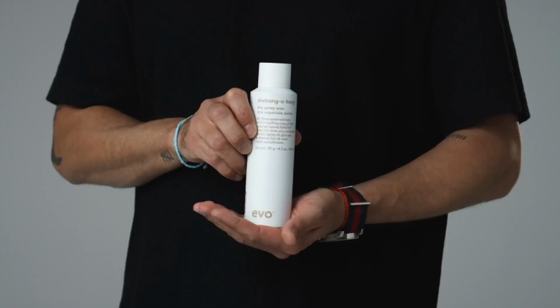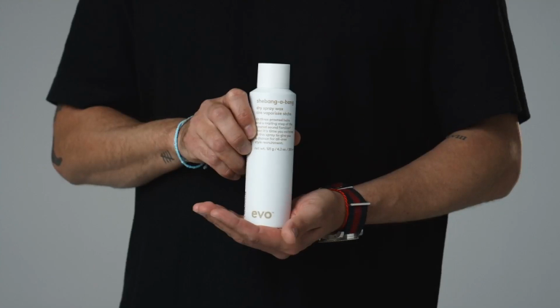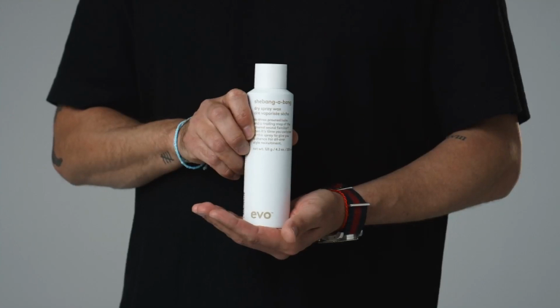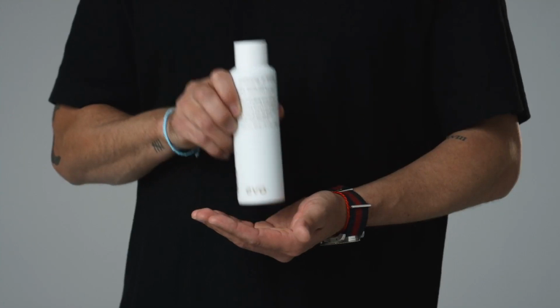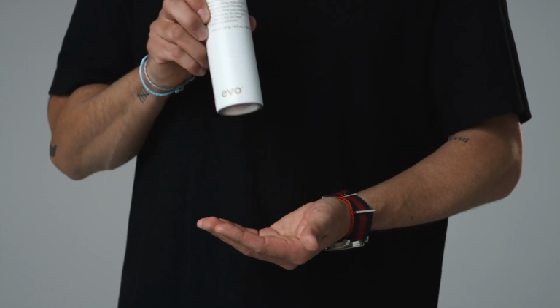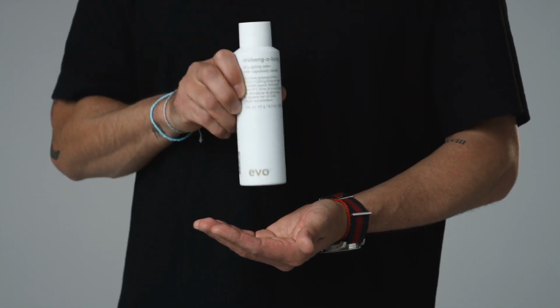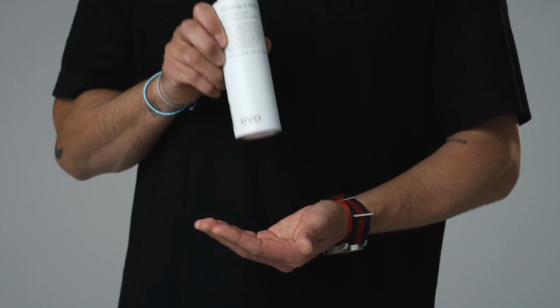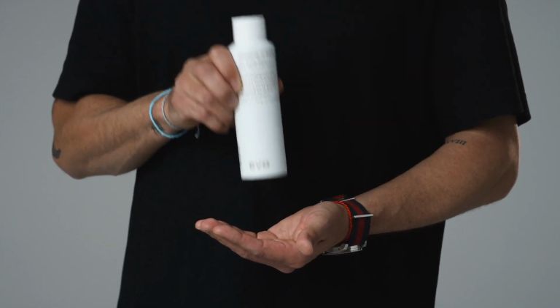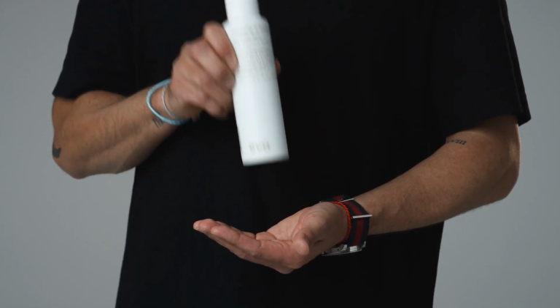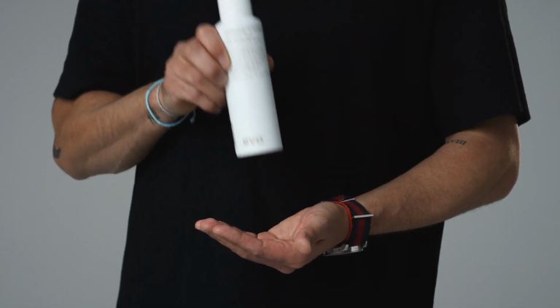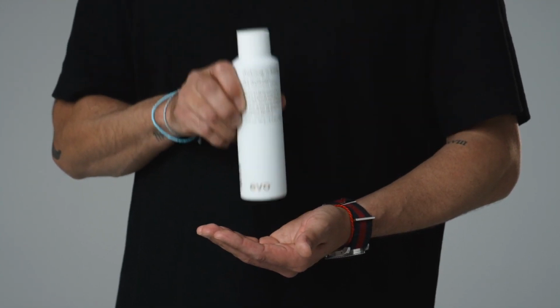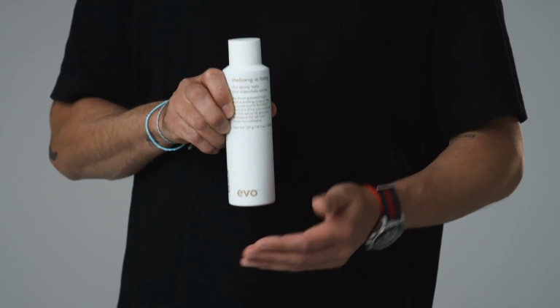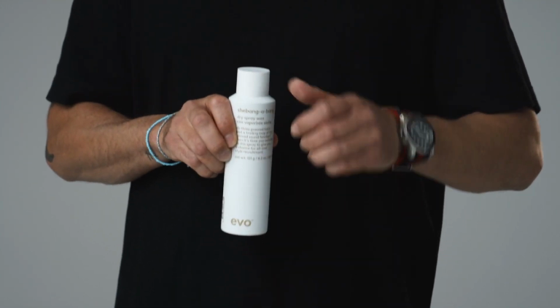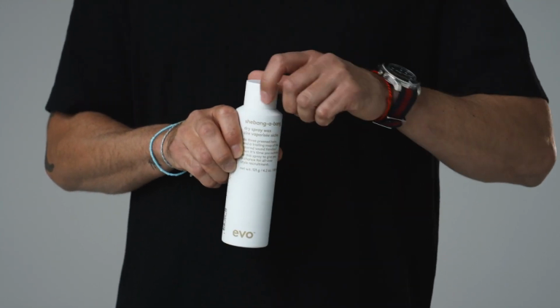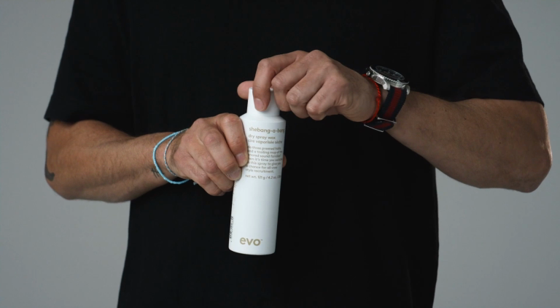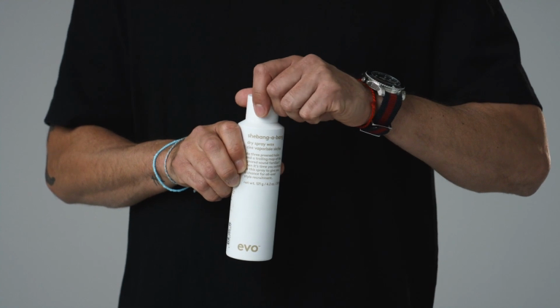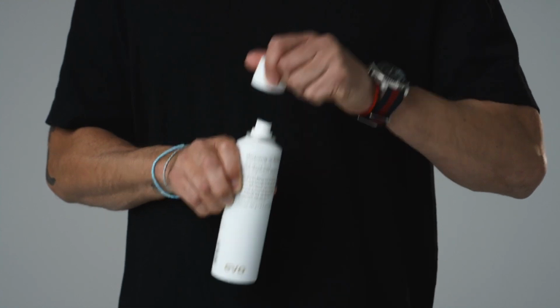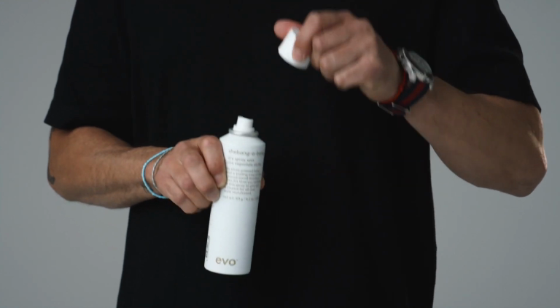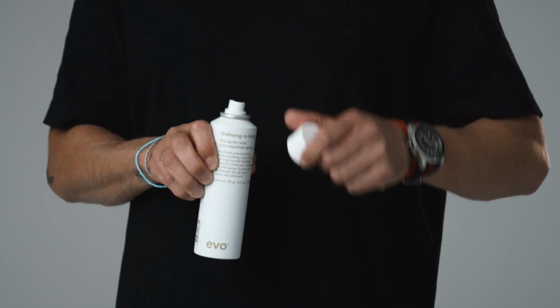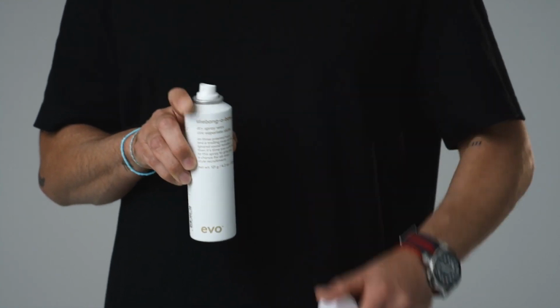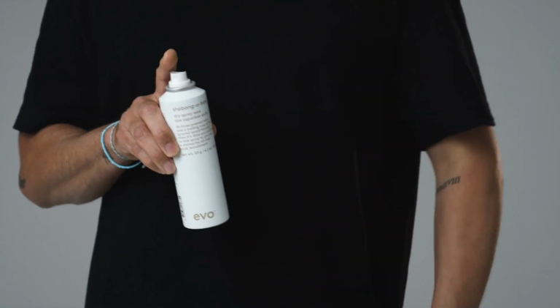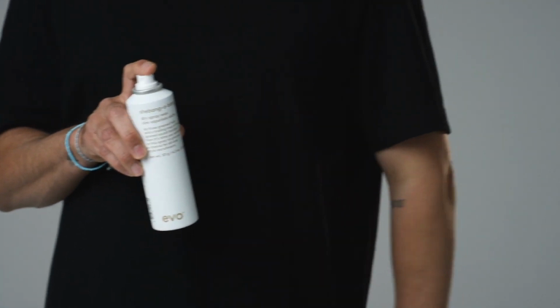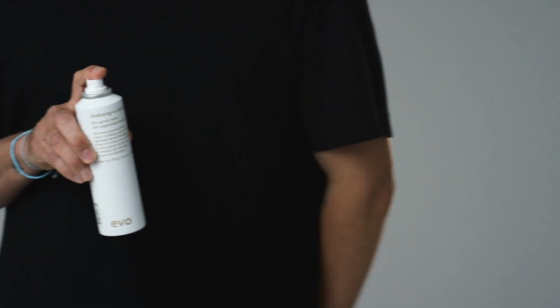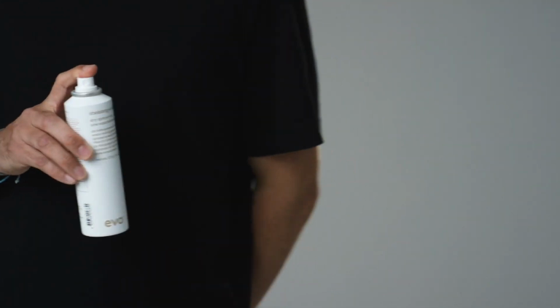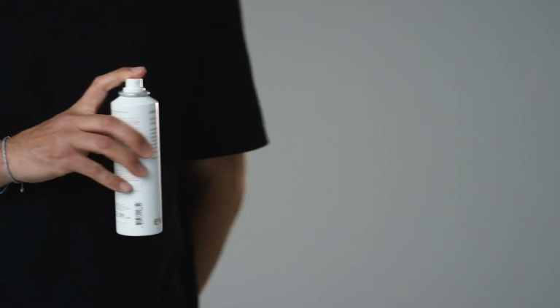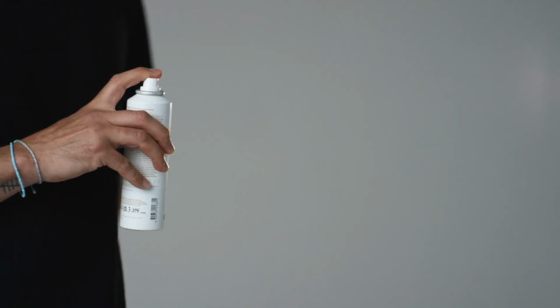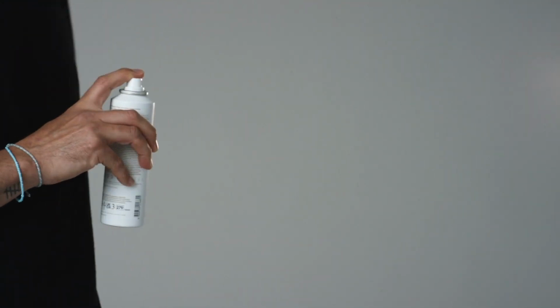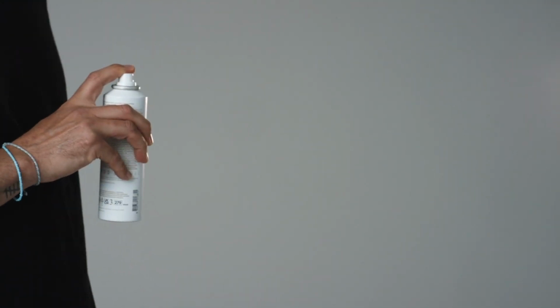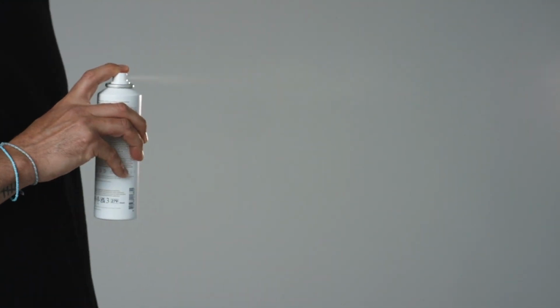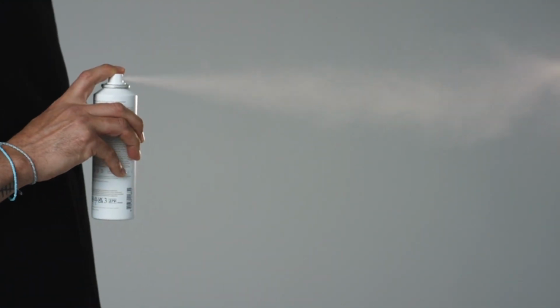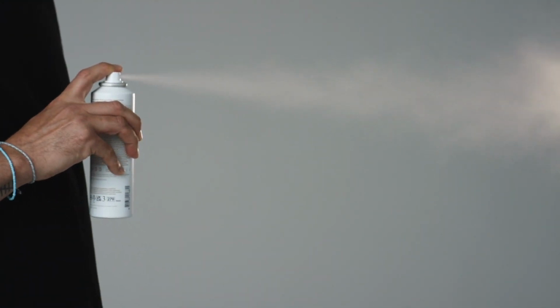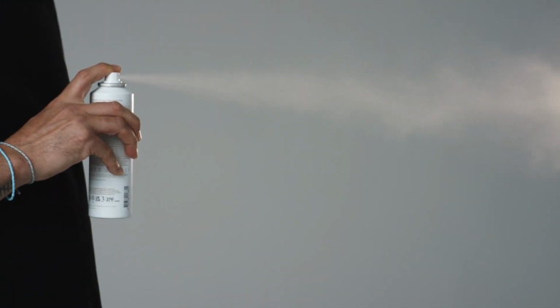I love the application of this one. Simply shake well before use, spray on damp hair and blow dry in, or spray on dry hair for a textured finish.